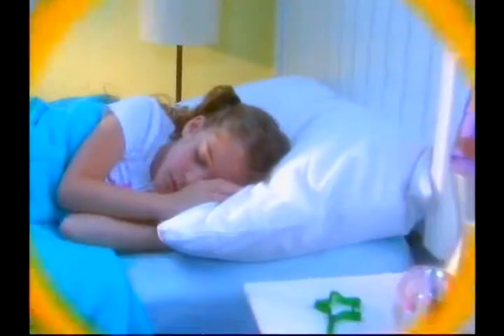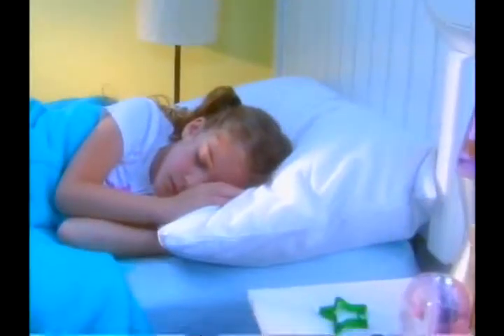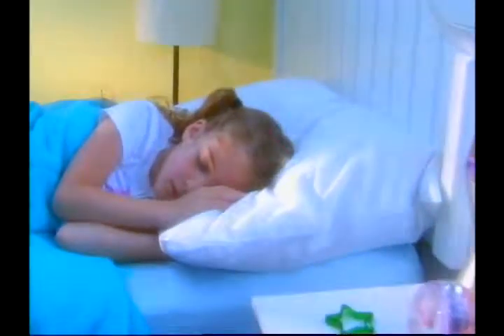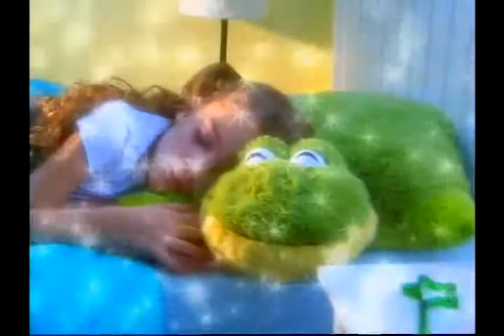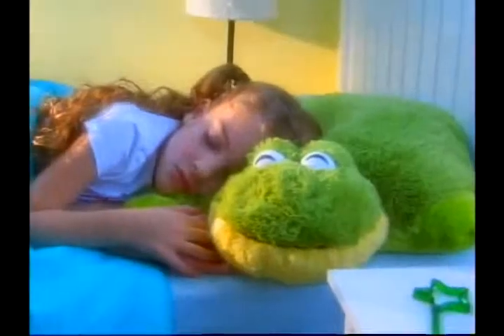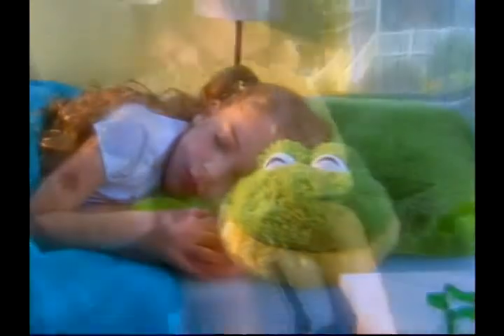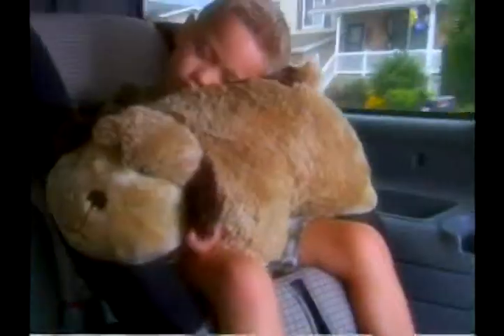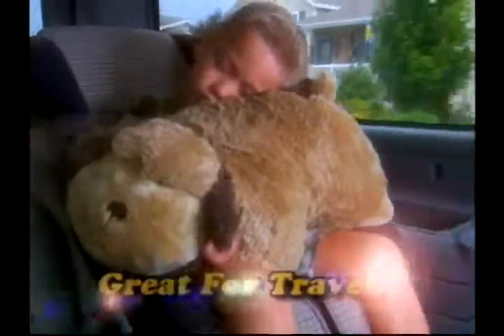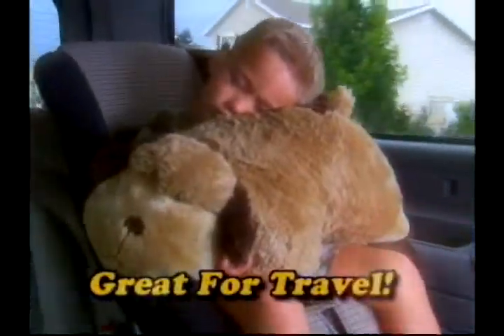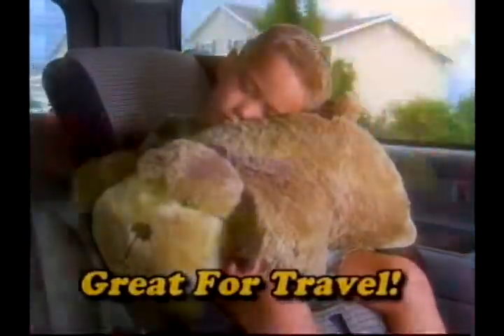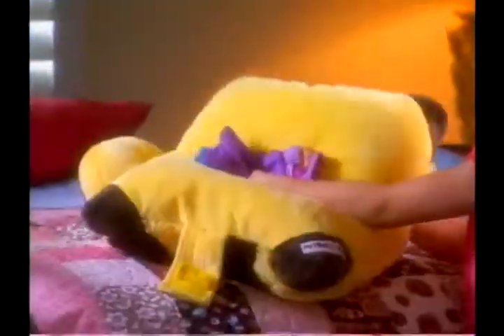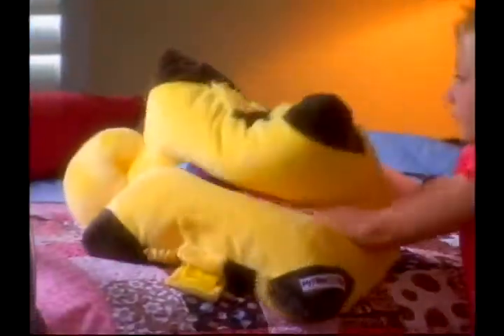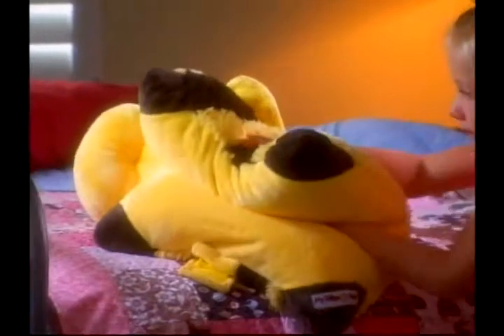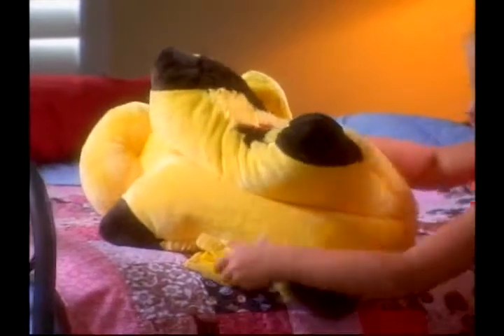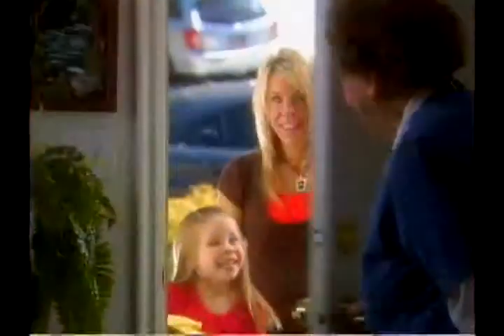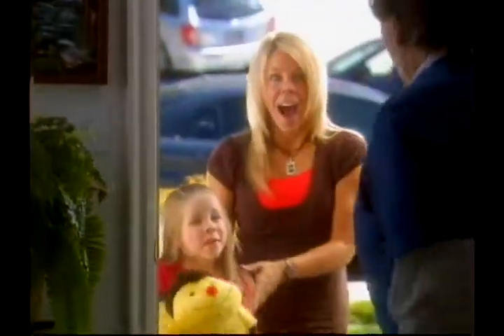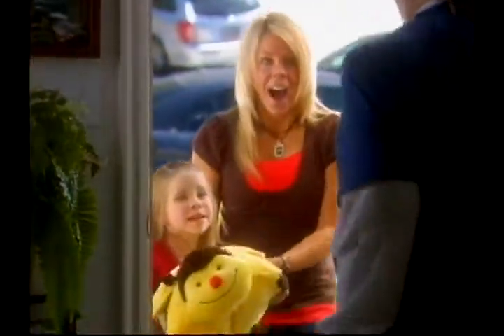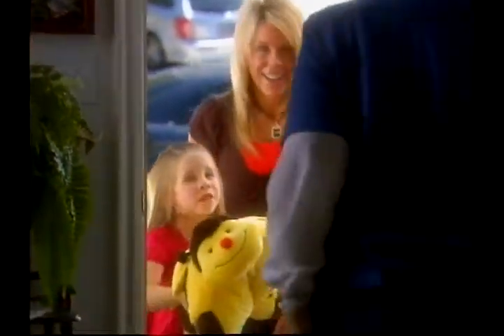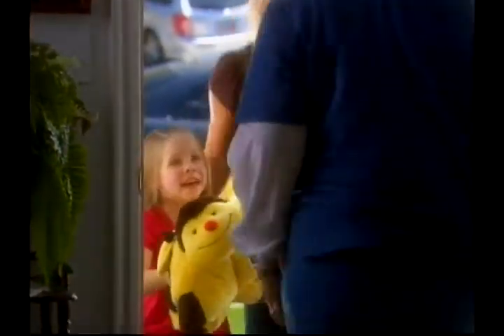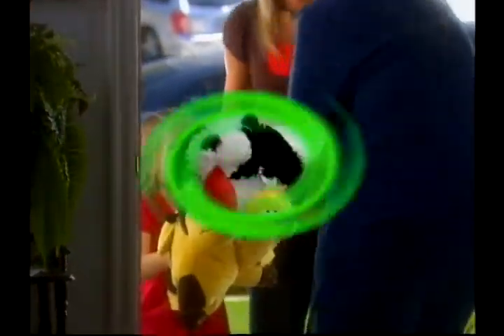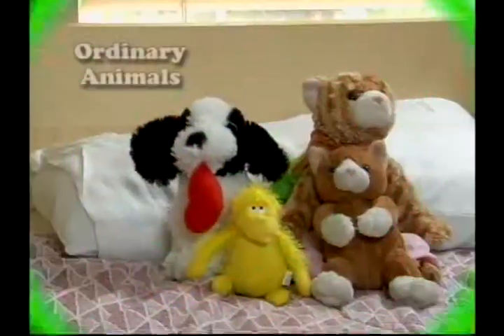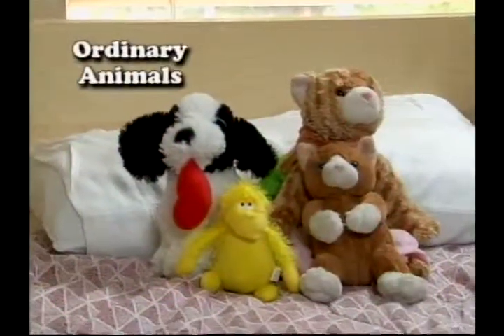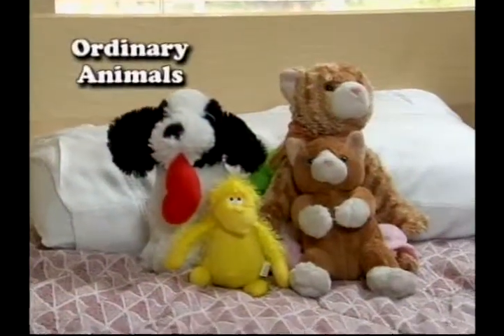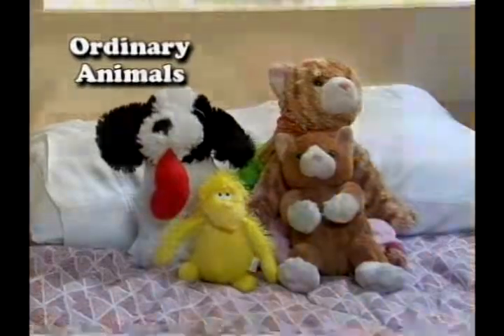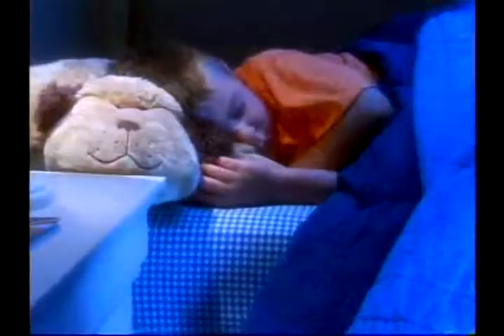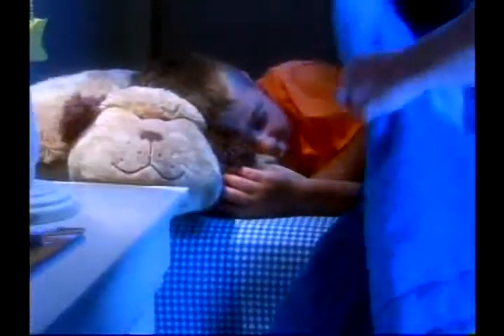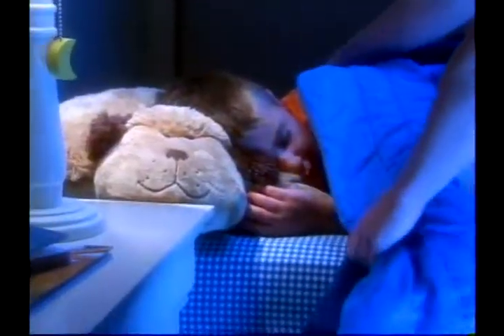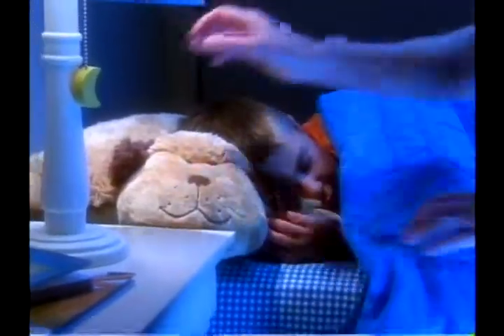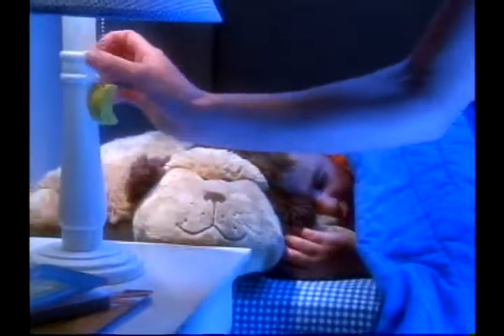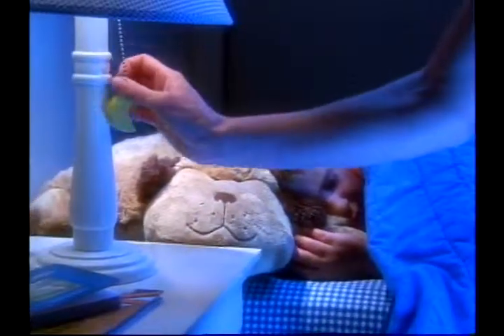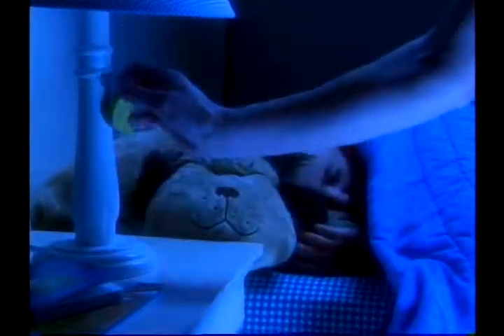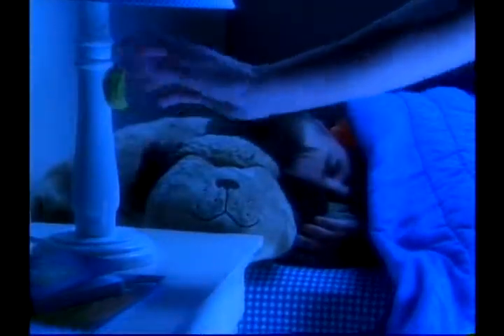Everyone needs a pillow — why not have a fun pillow? Pillow pets are great for travel. Look, PJs fit right inside. Perfect for the overnight trips to Grandma's house. This is more than just another stuffed animal.